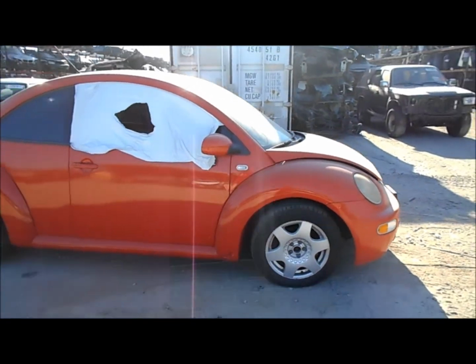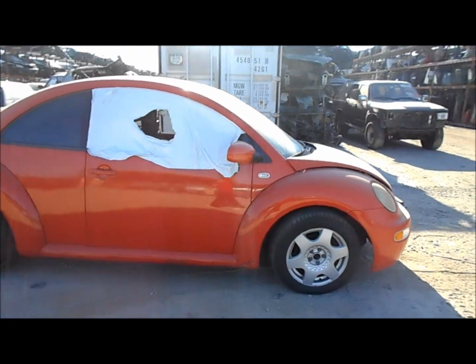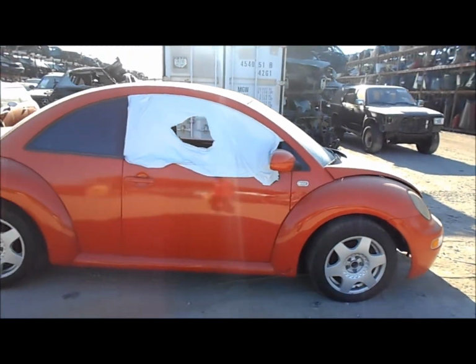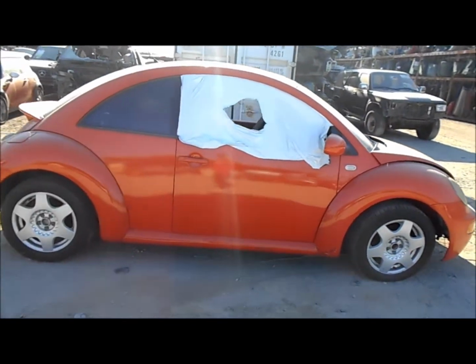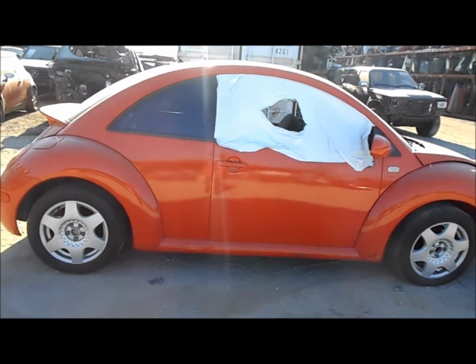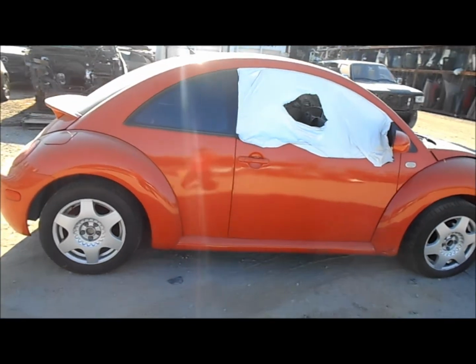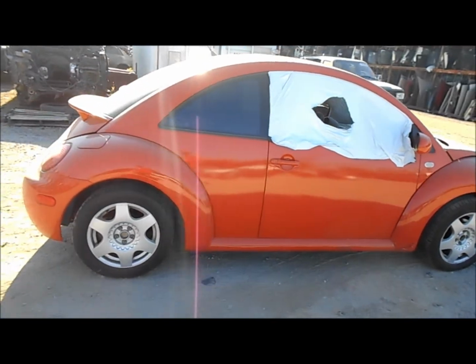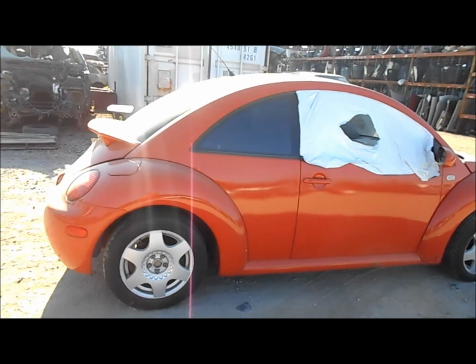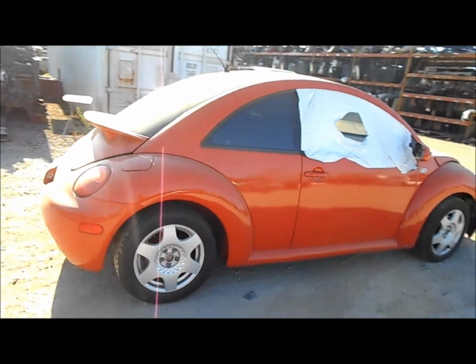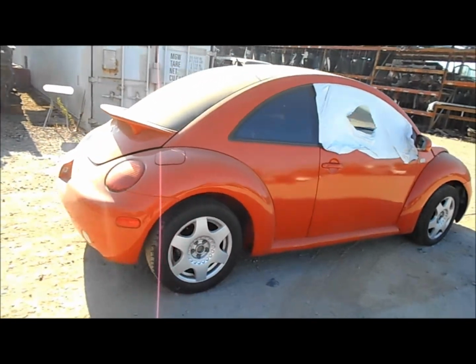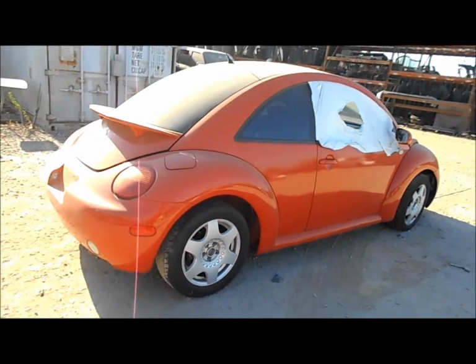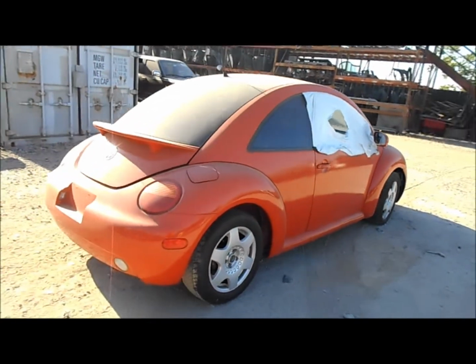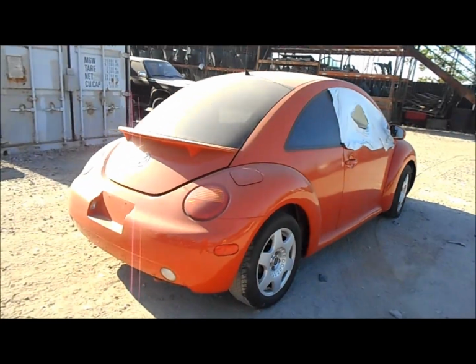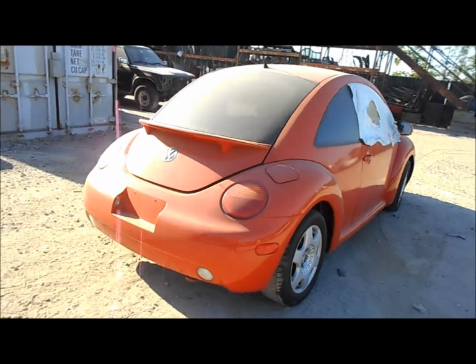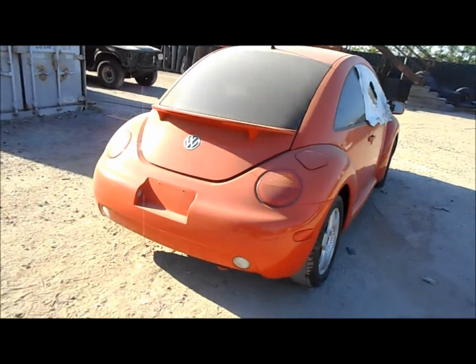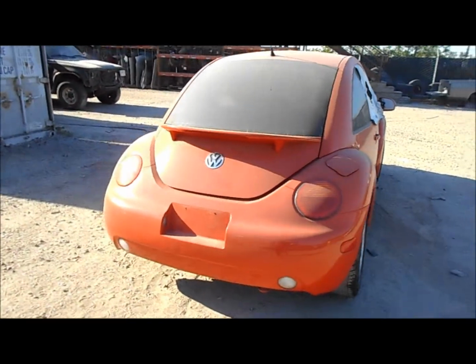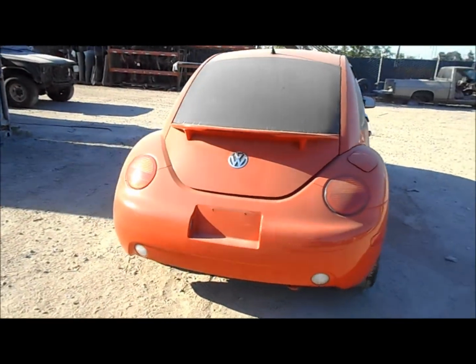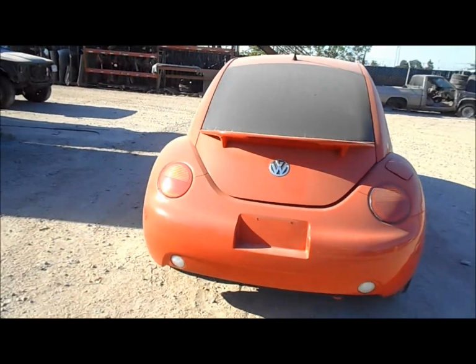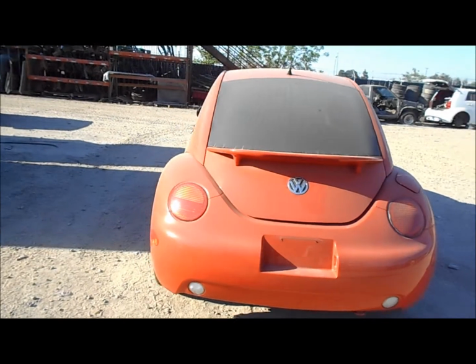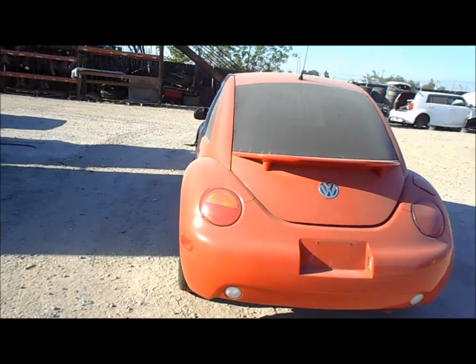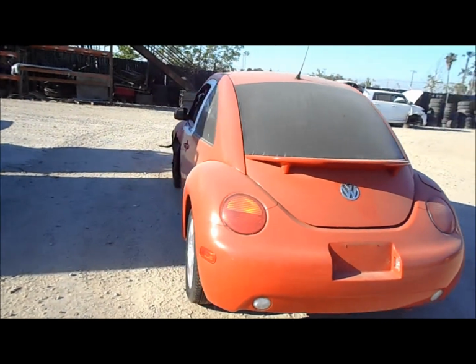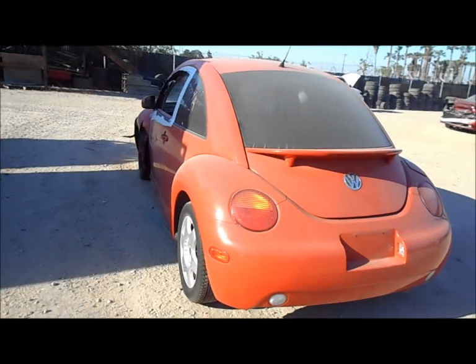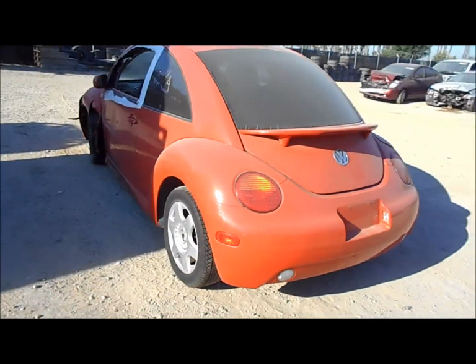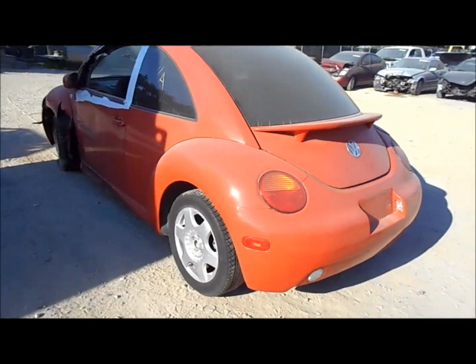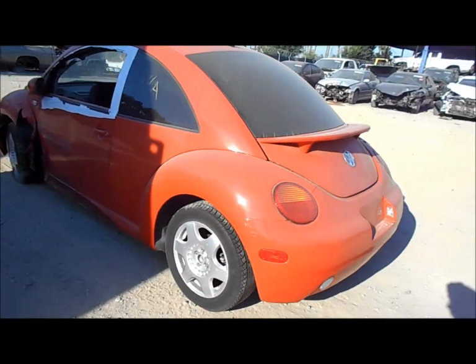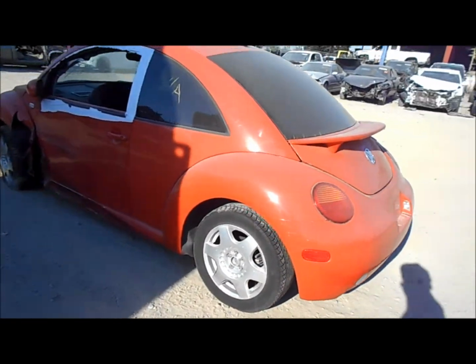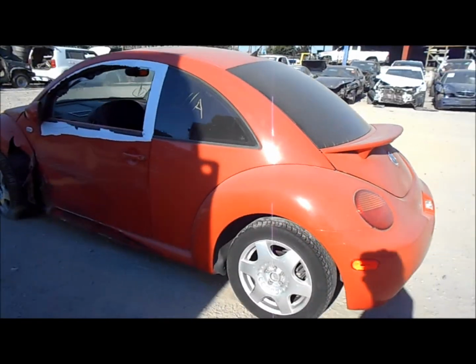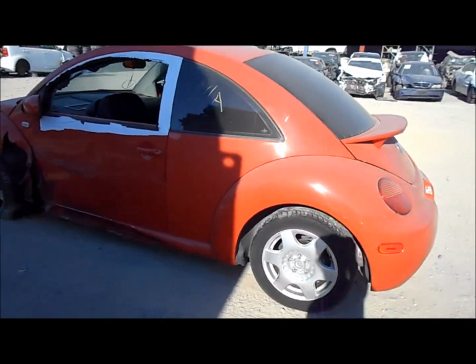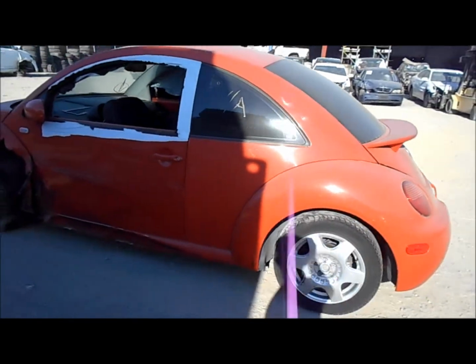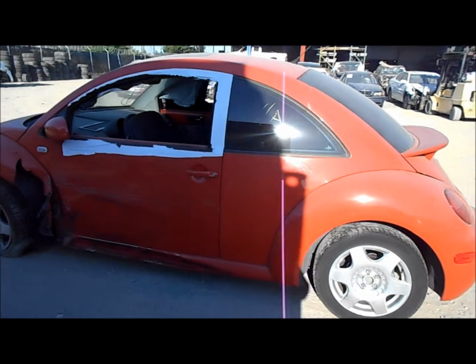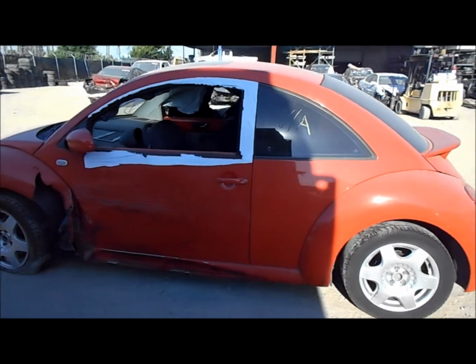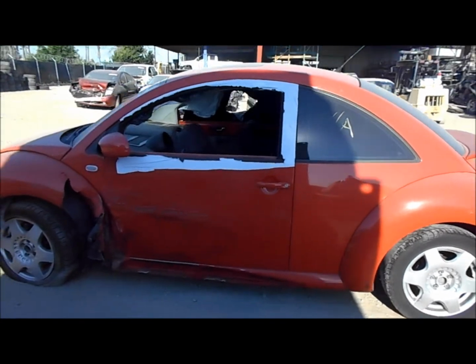Most of the body parts on this car are going to be in good shape, especially on the passenger side. It took most of the damage on the driver's side — you'll see it as we come around the corner here. Fenders in the rear are good, in the rear at least.